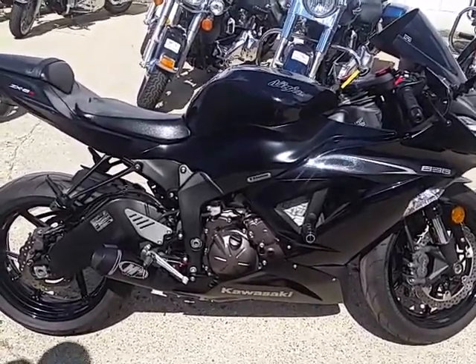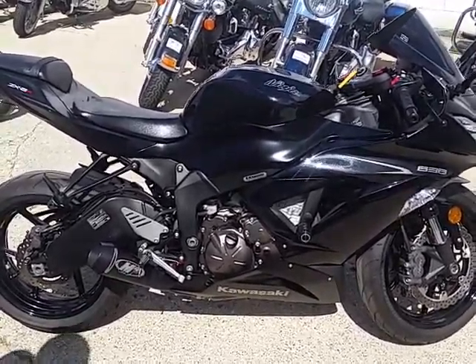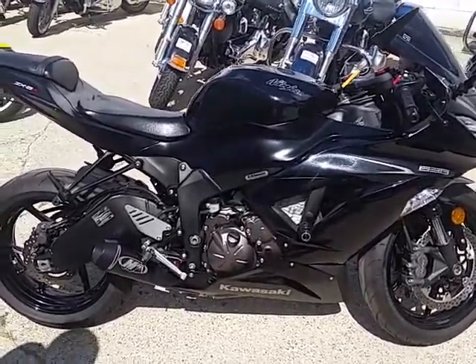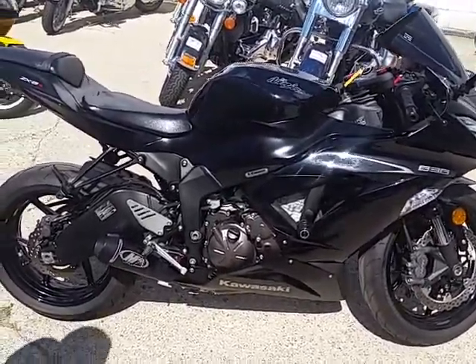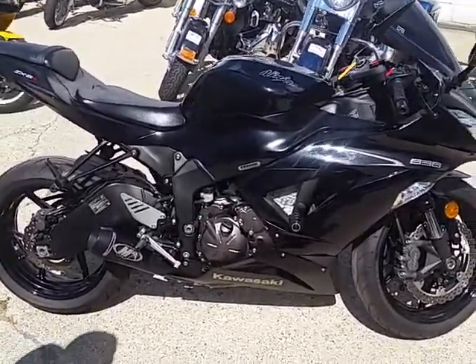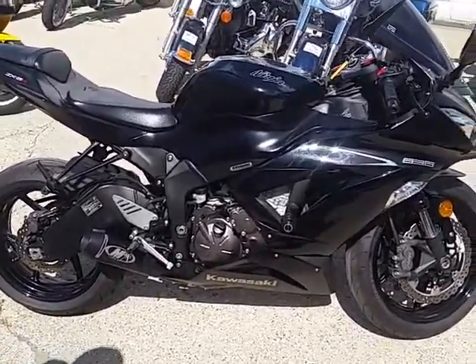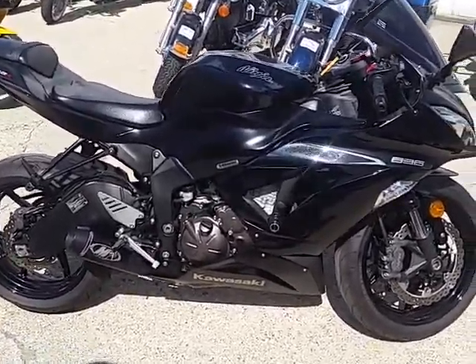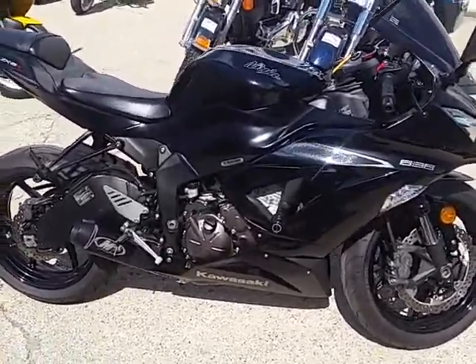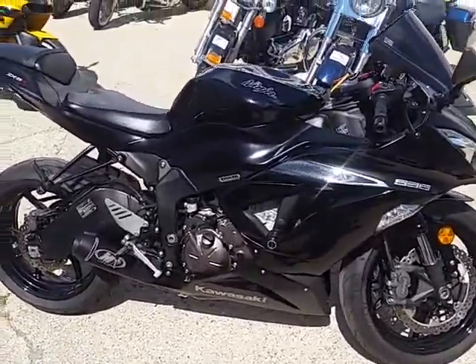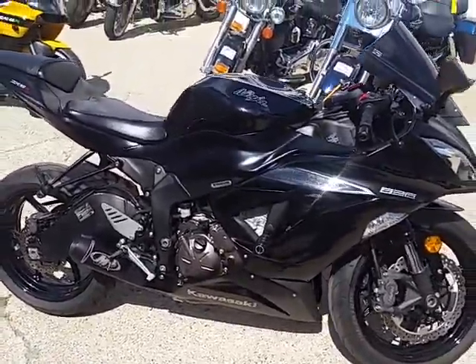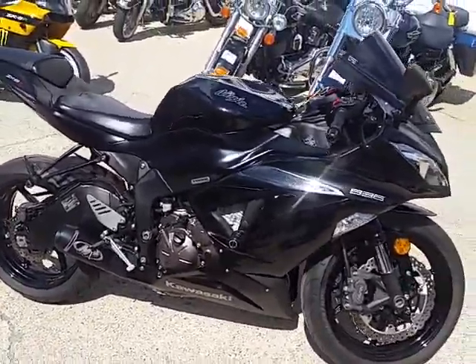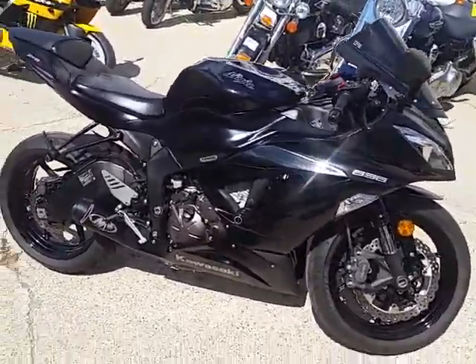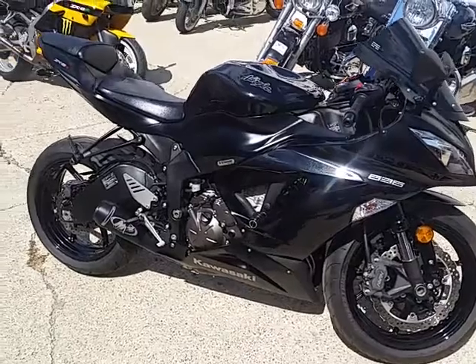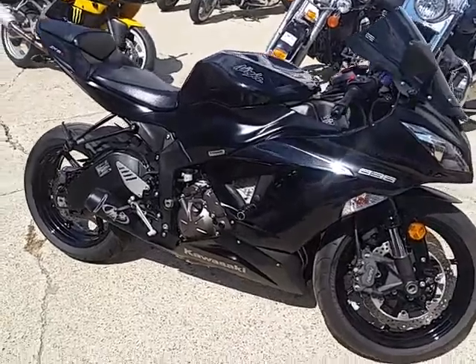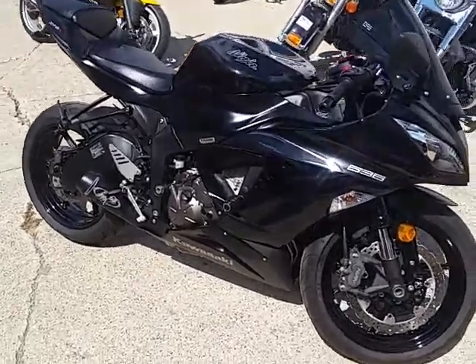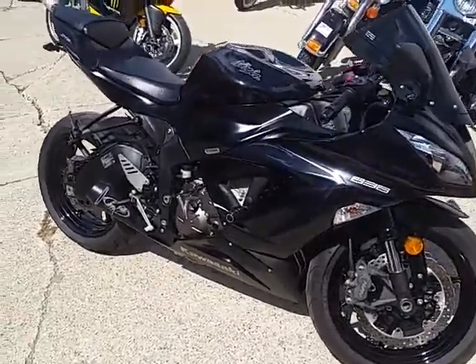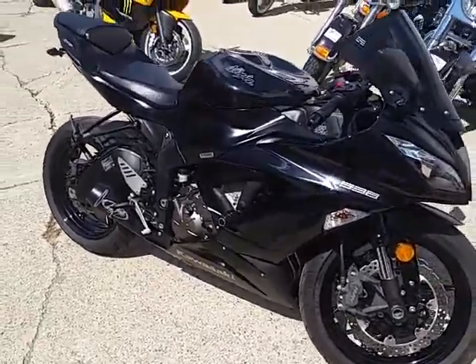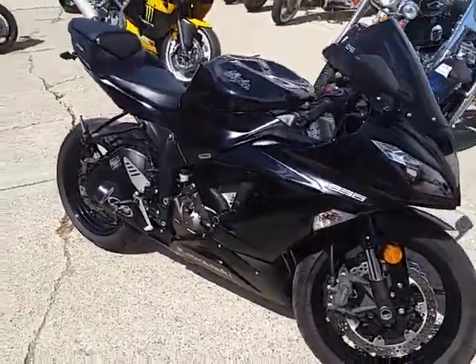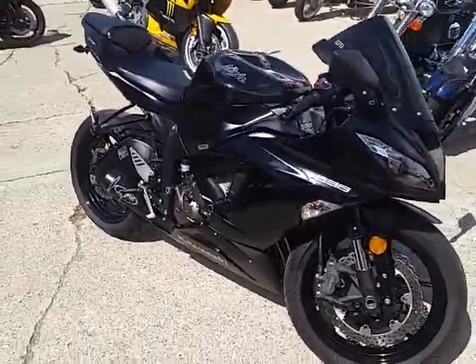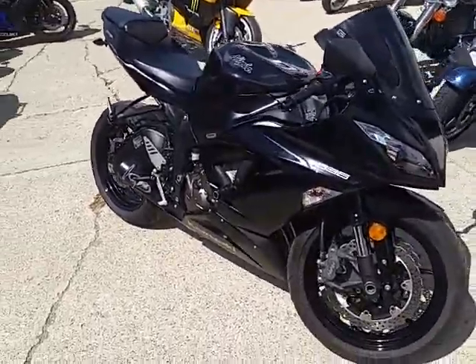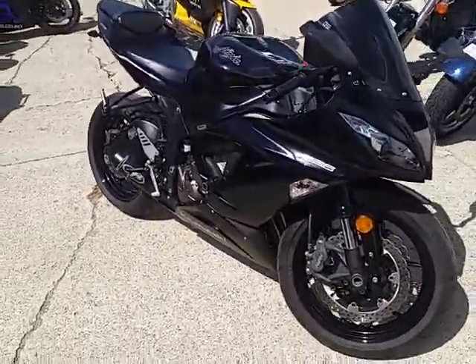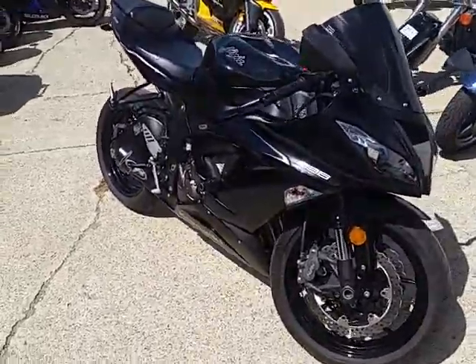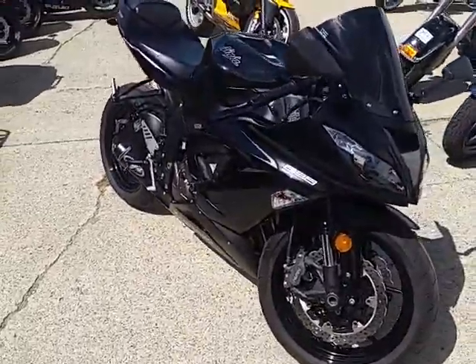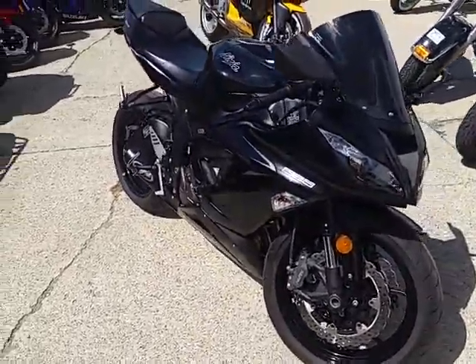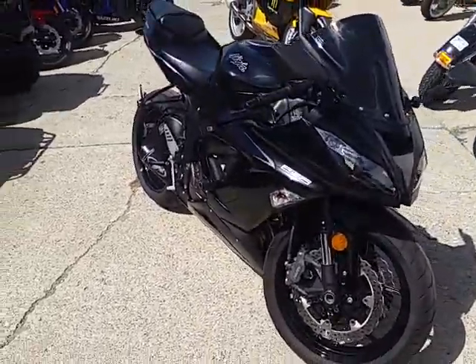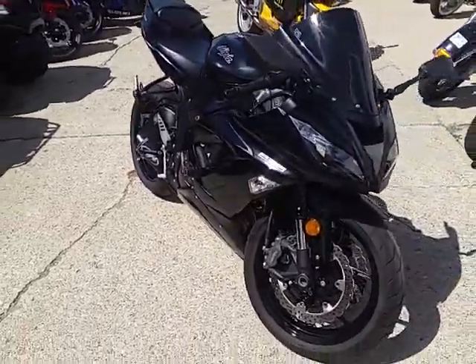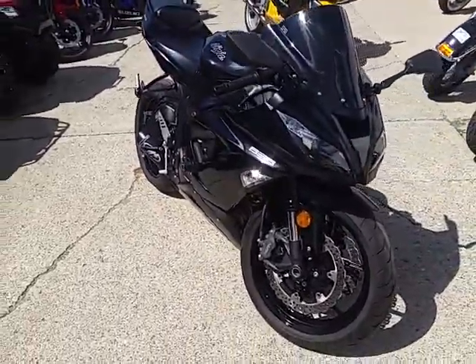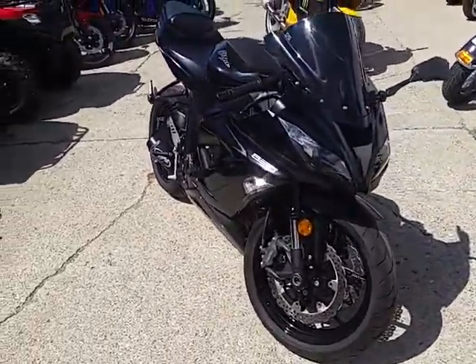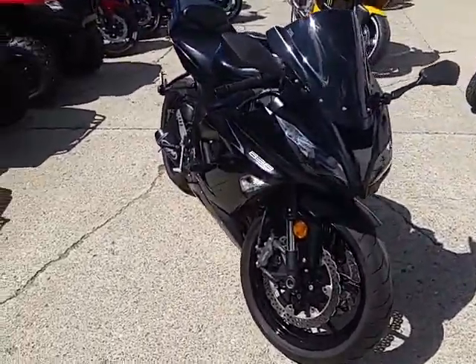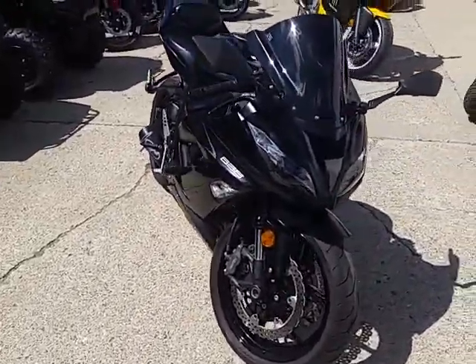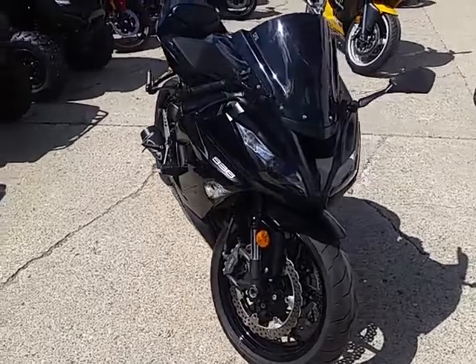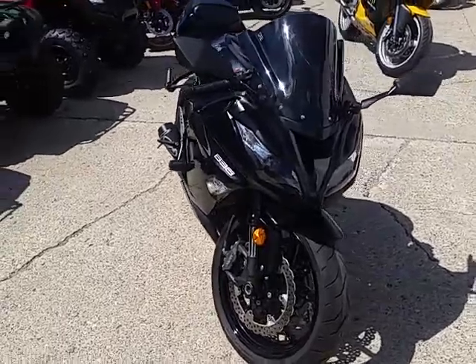Hey guys, it's Approvals Power Sports and we got a great bike here today. It's a 2013 Kawasaki Ninja ZX-6R for sale. This bike's not even broken in yet.